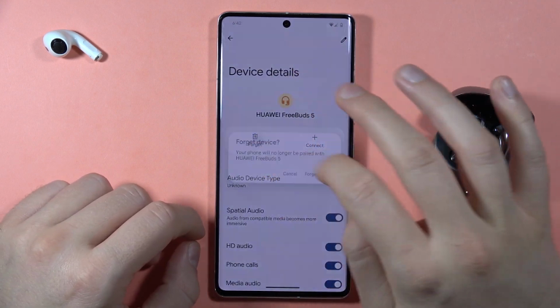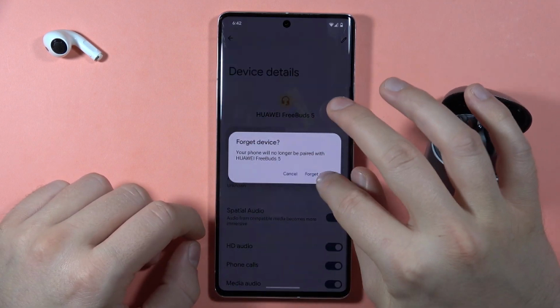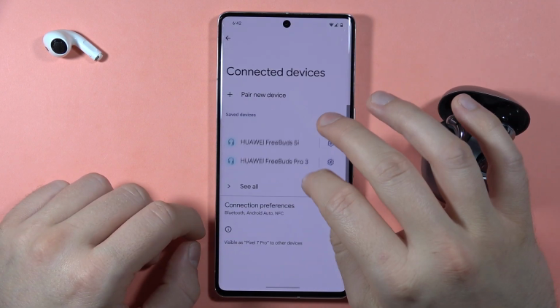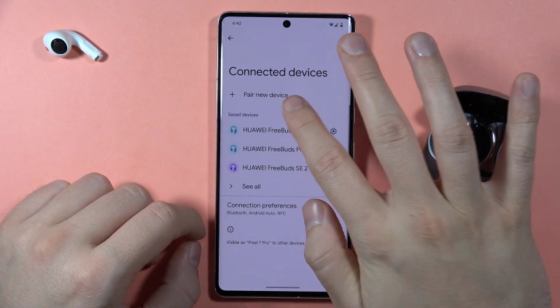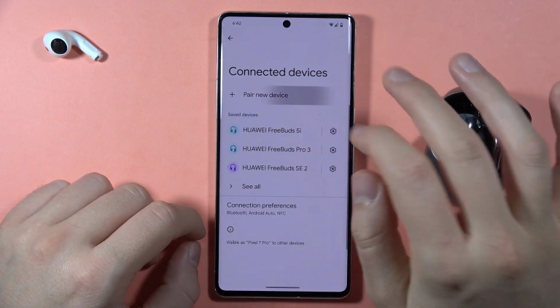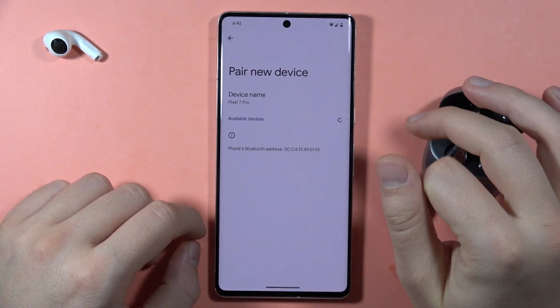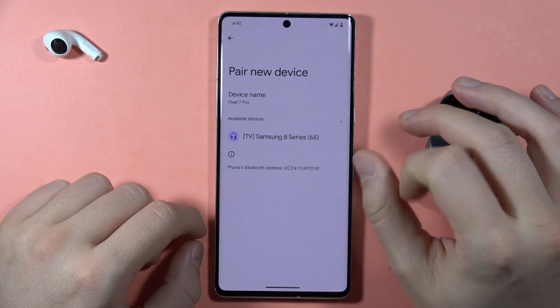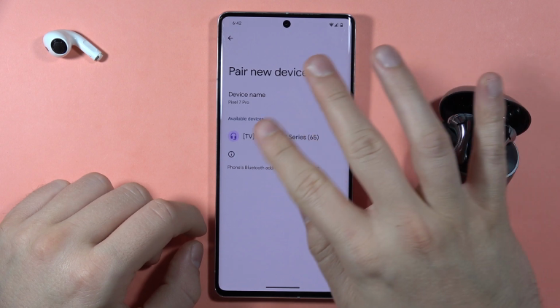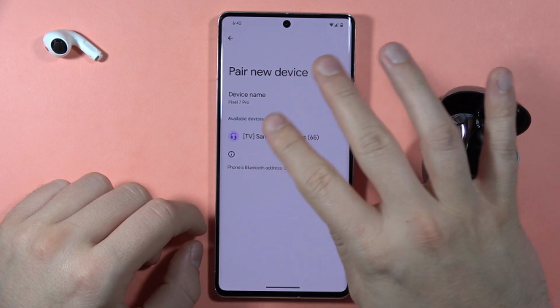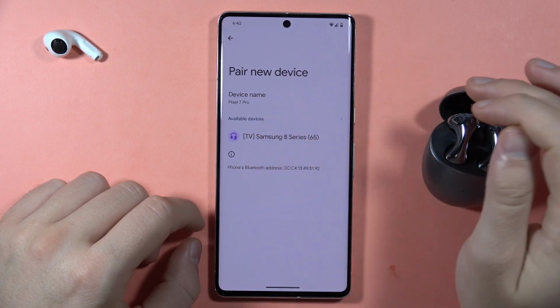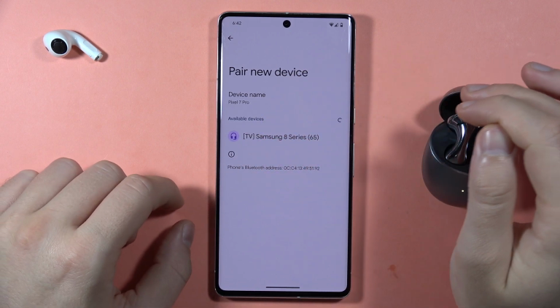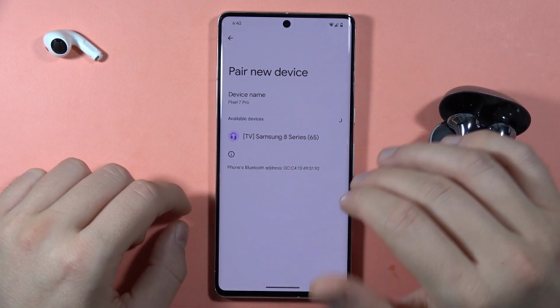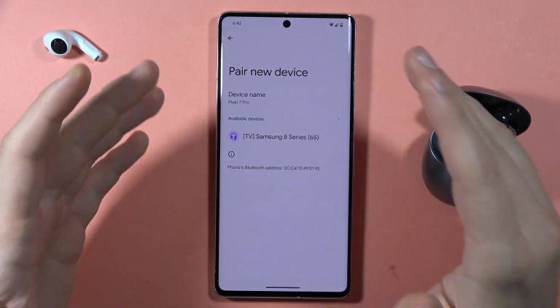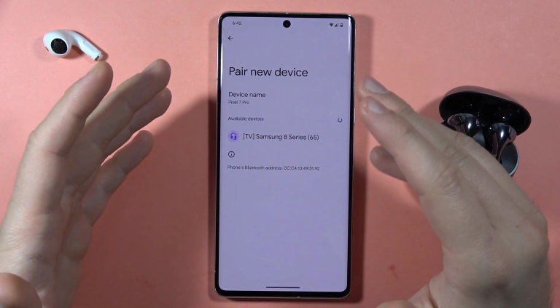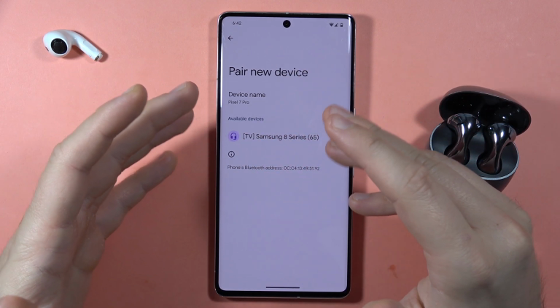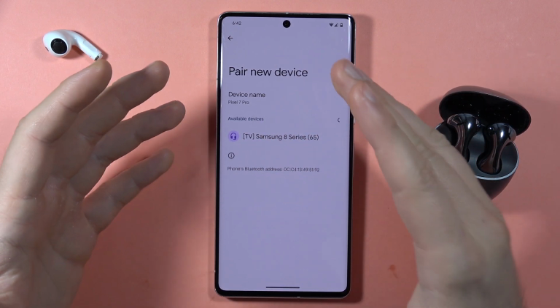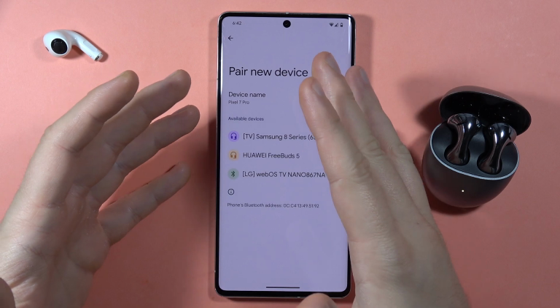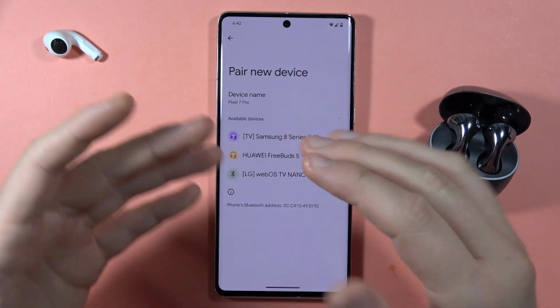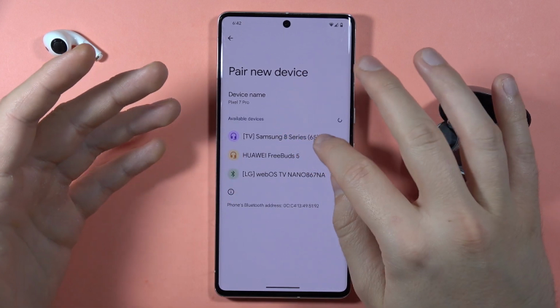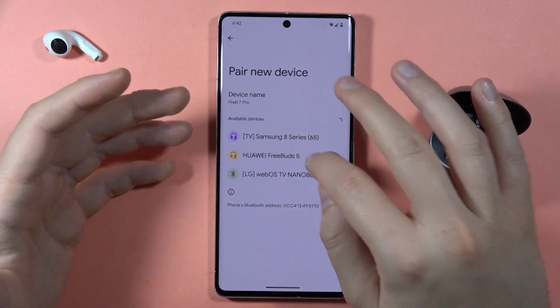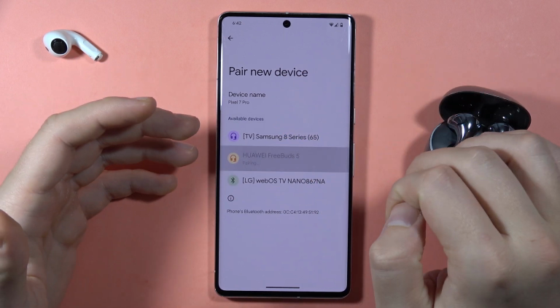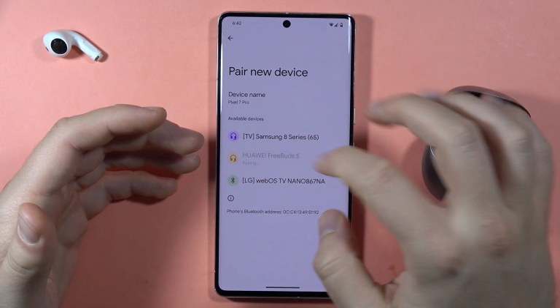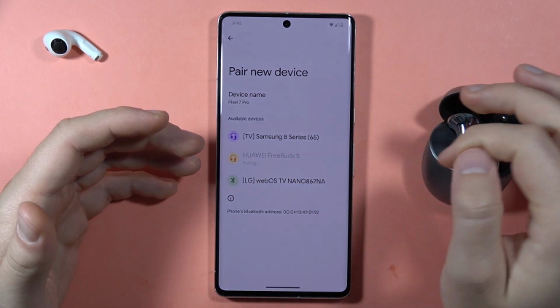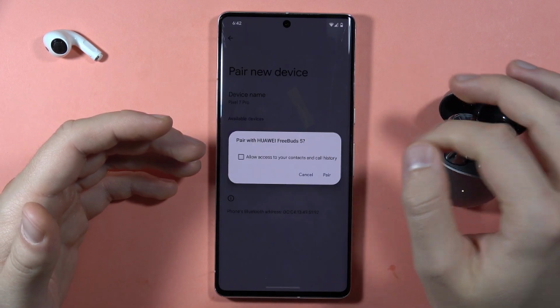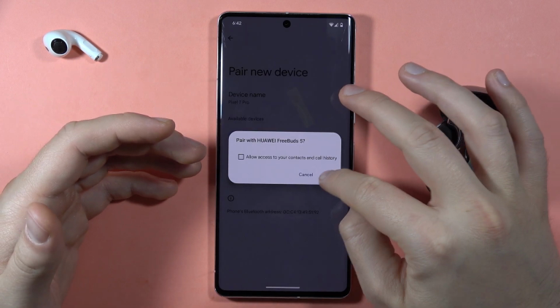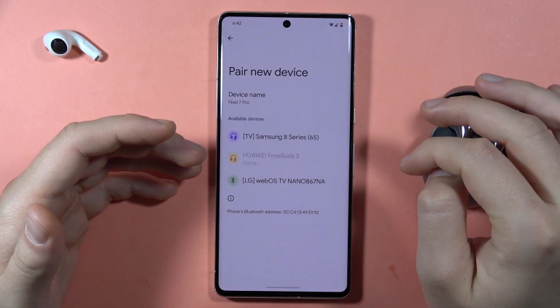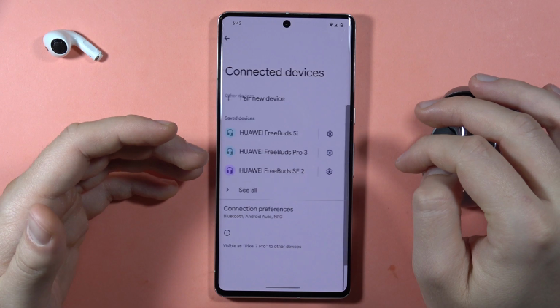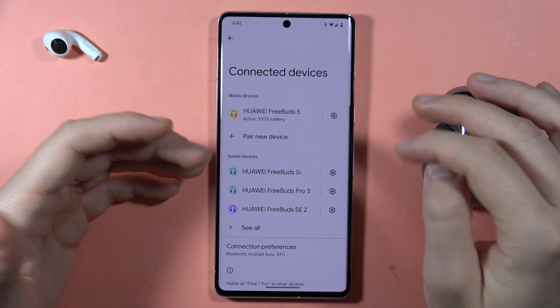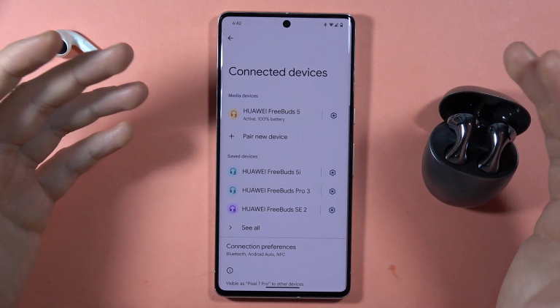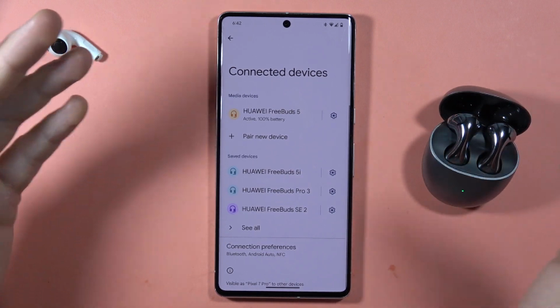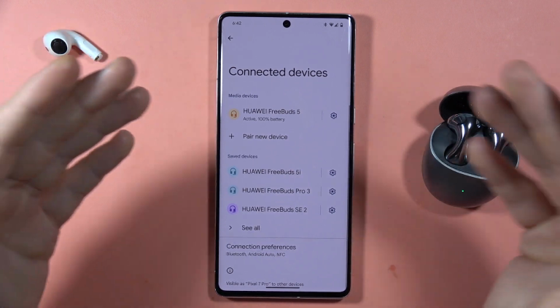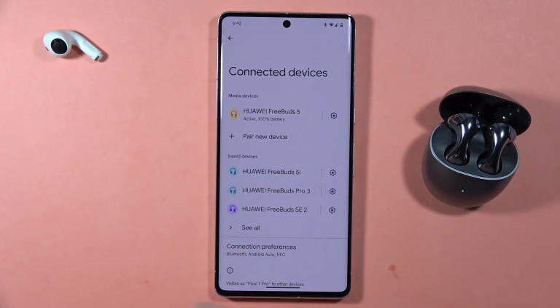Forget the previous connection, click on 'Pair new device,' and wait until your earbuds appear. Now select your earbuds, accept the pairing, and let me know in the comments if it works for you.